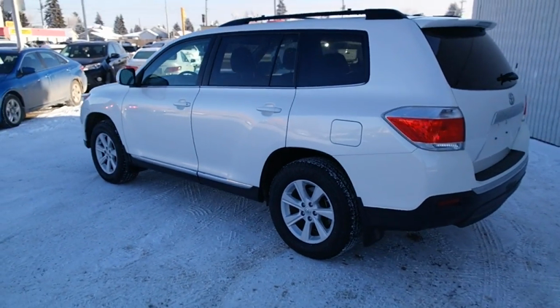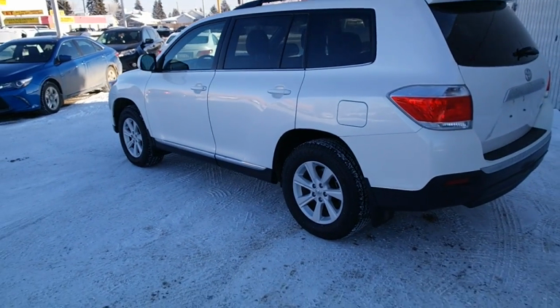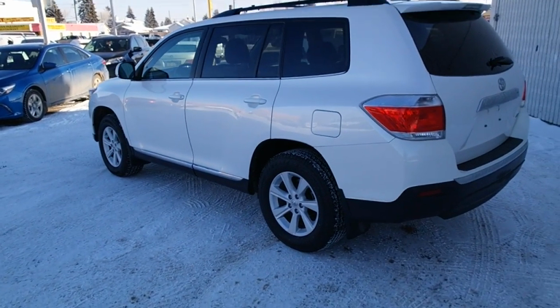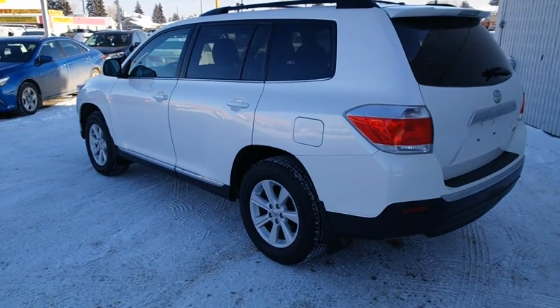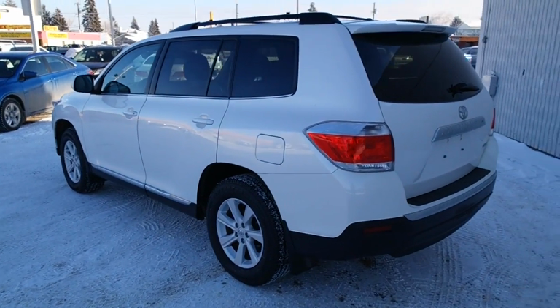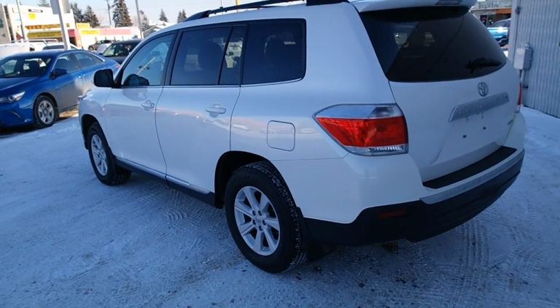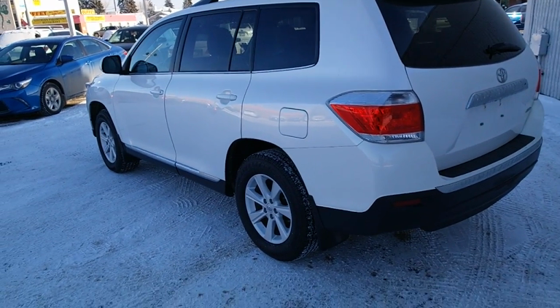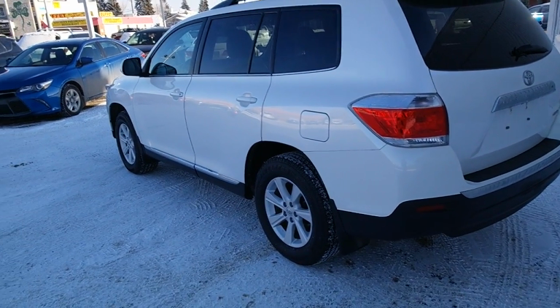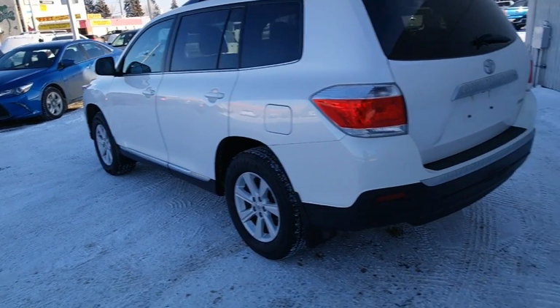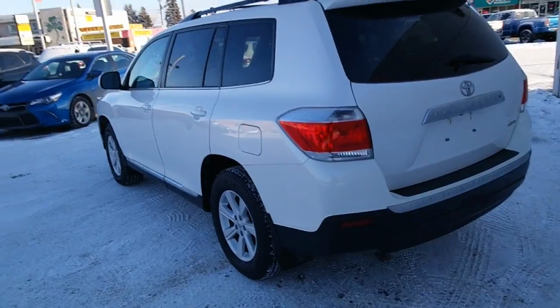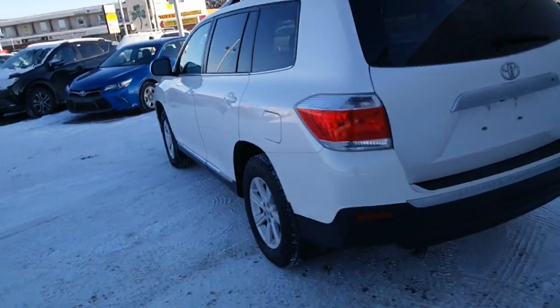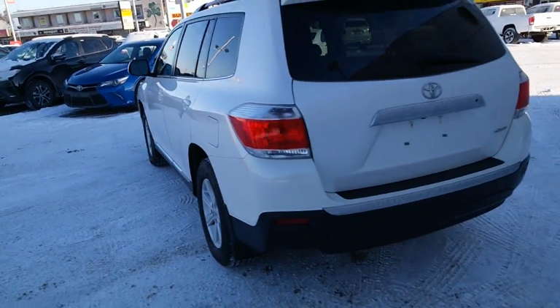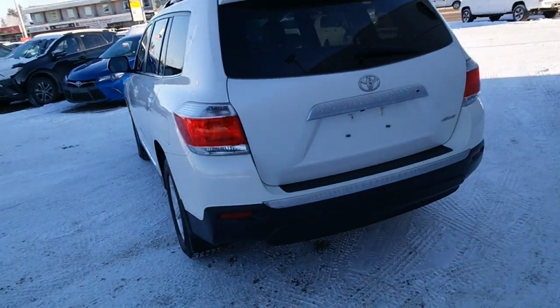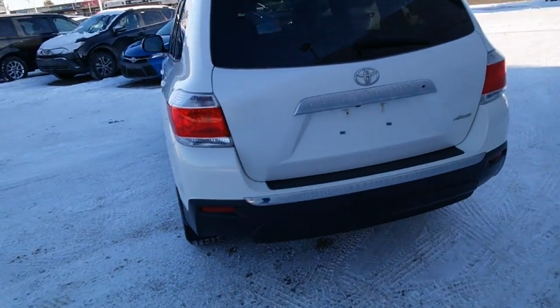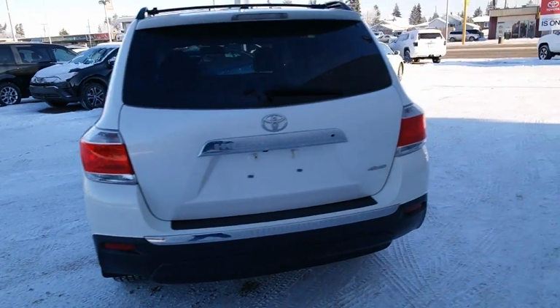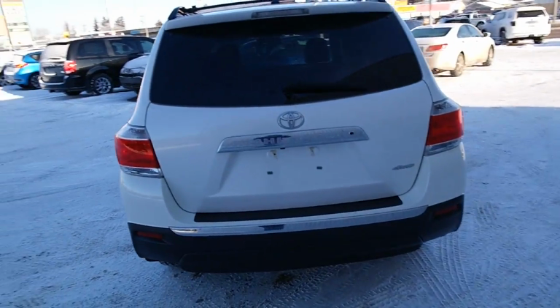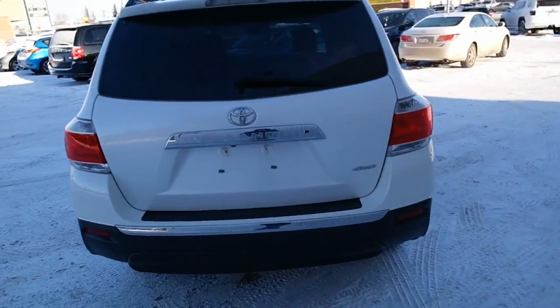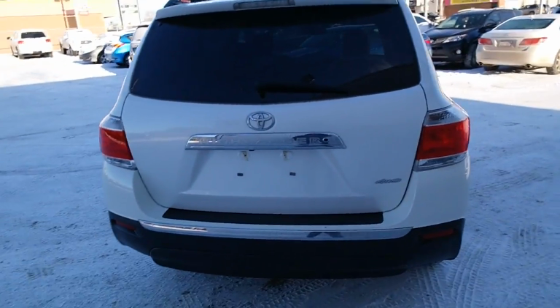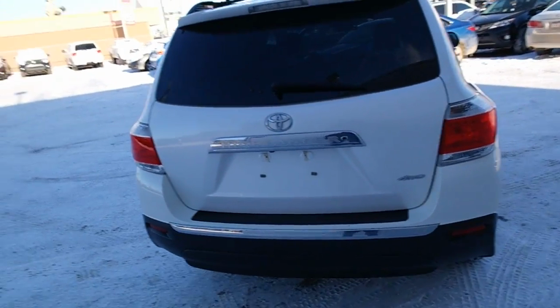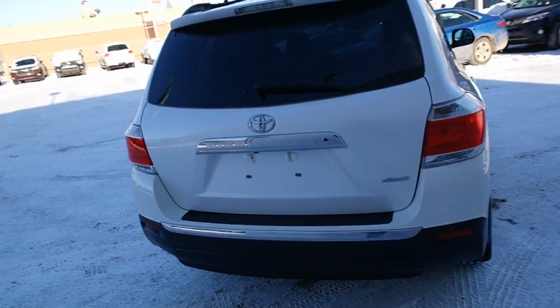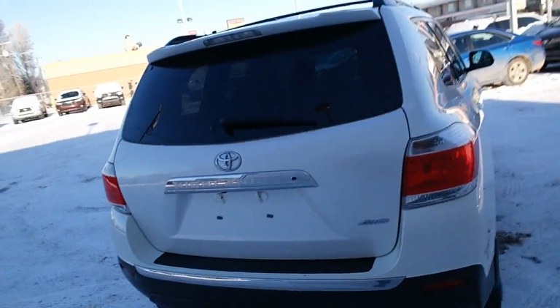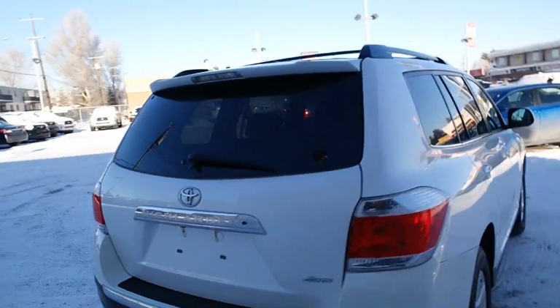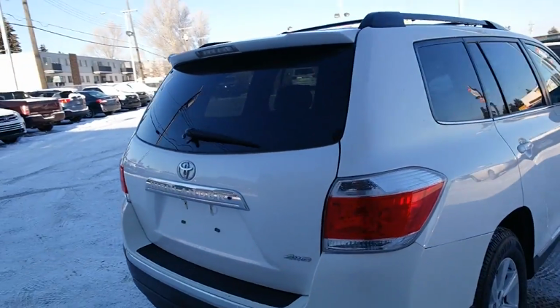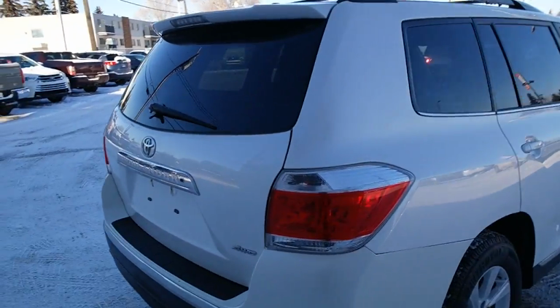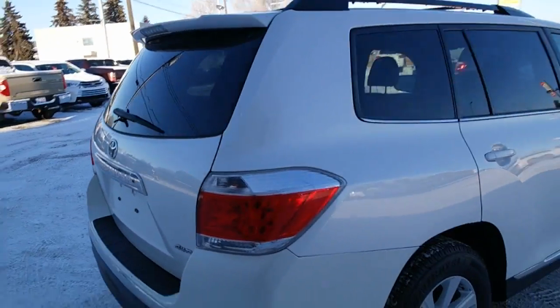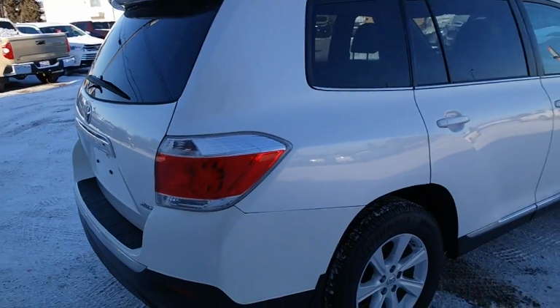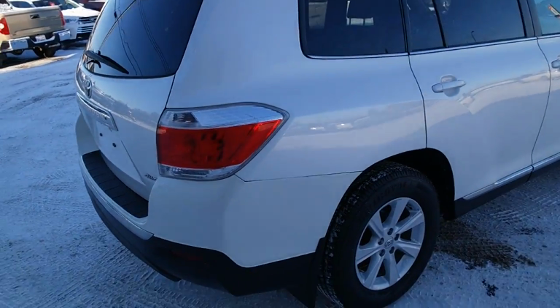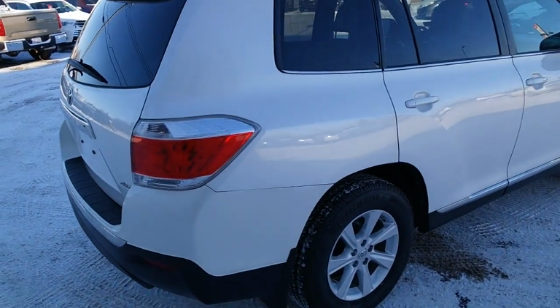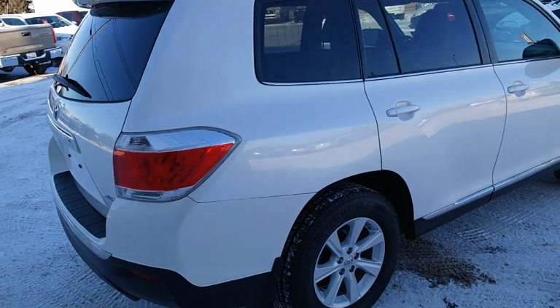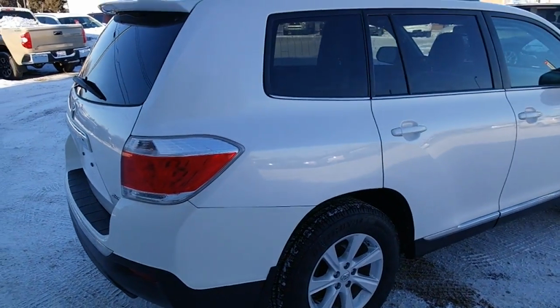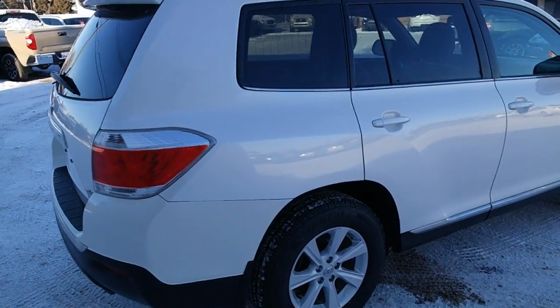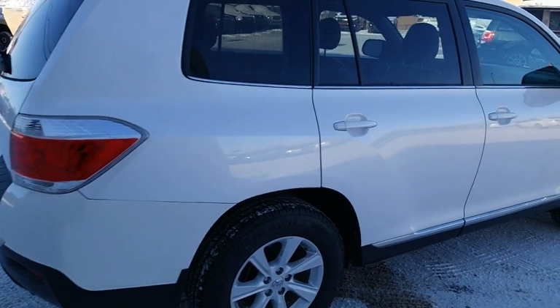The alloy wheels and silver trim really make this vehicle pop. The 4WD system is a necessity, in my opinion, for winter — it gives you that extra control to go along with the V6, which gives you that extra power.